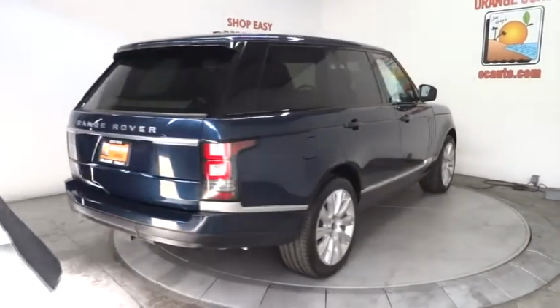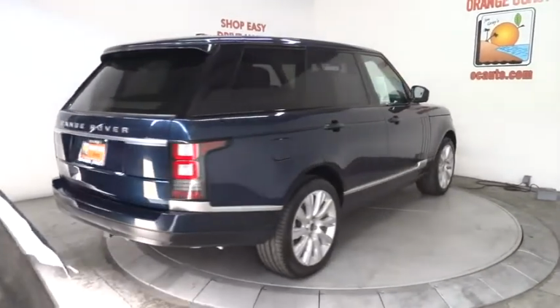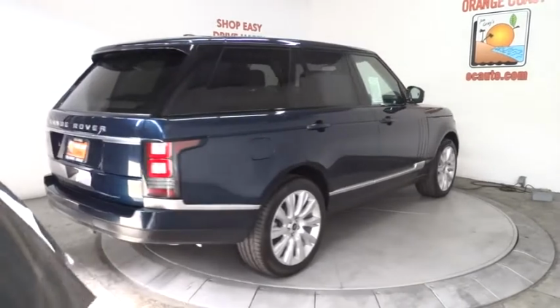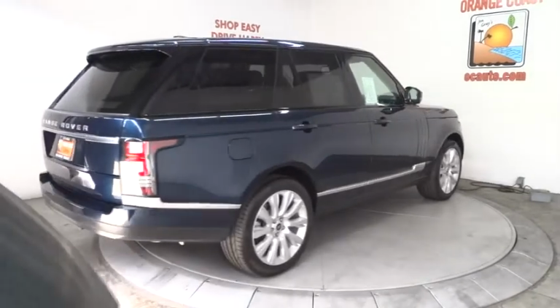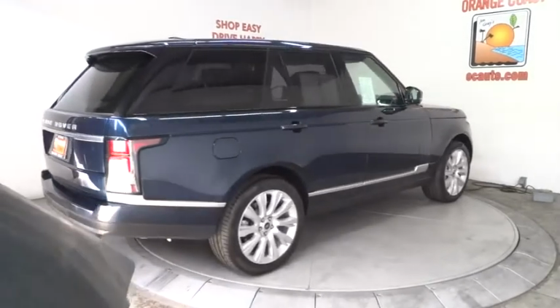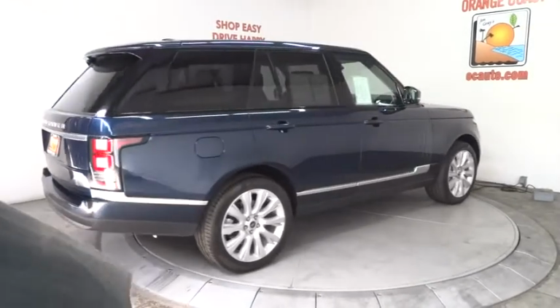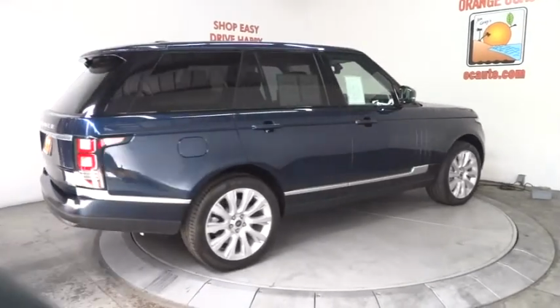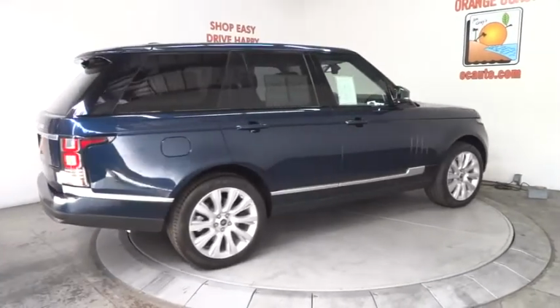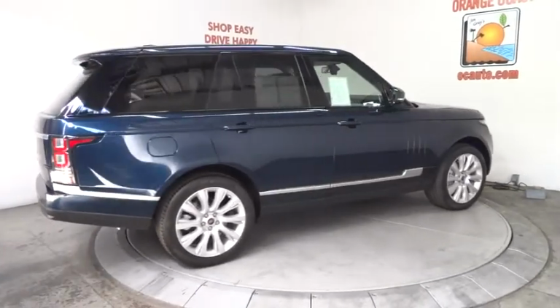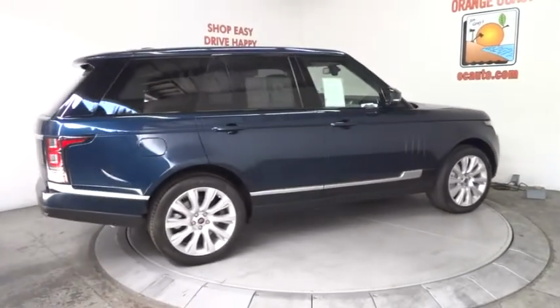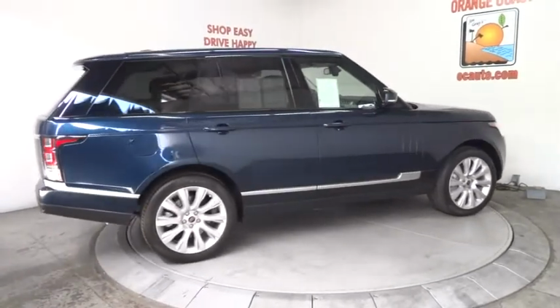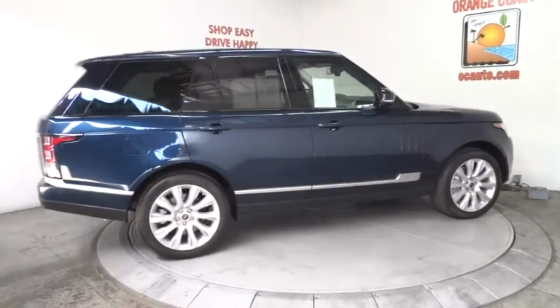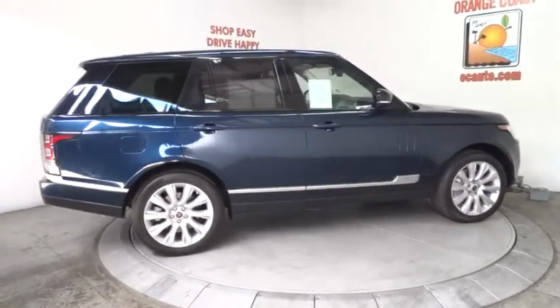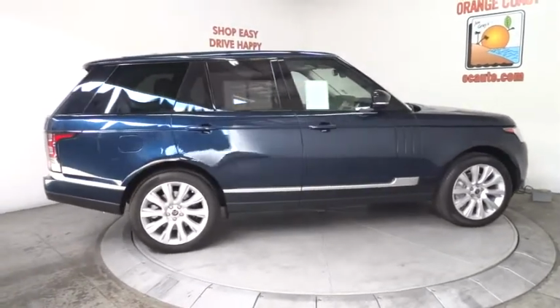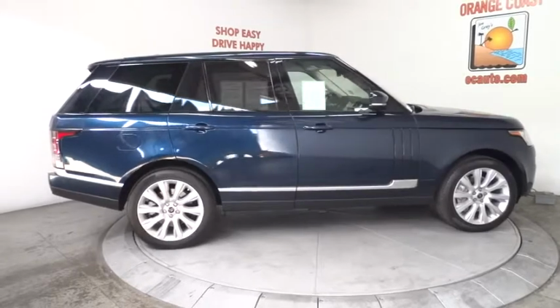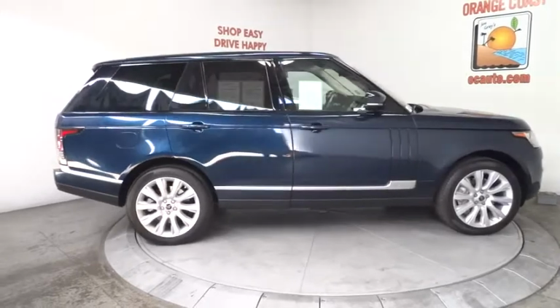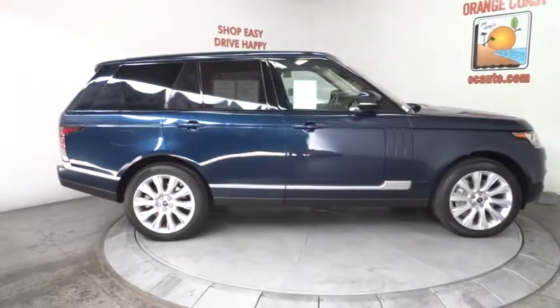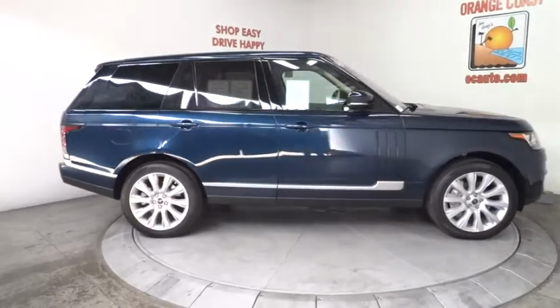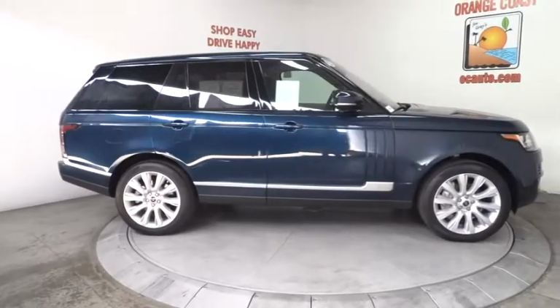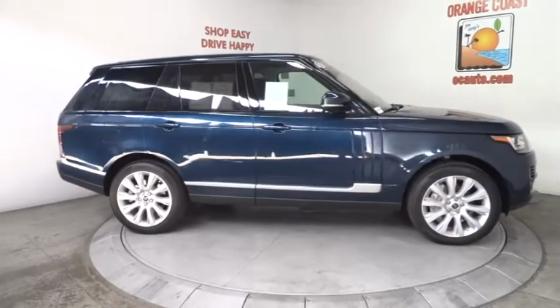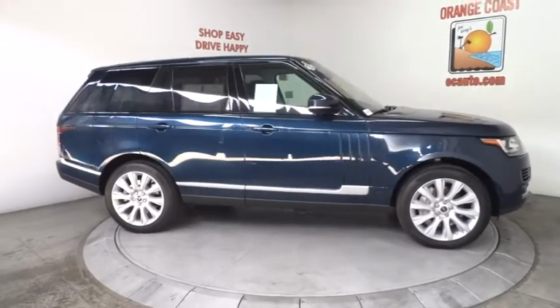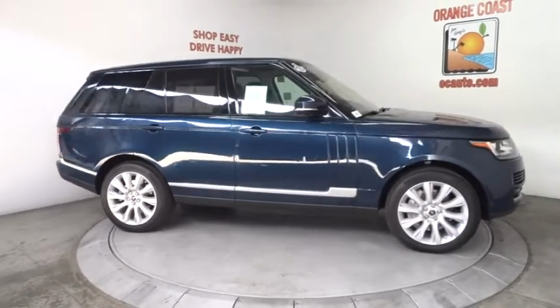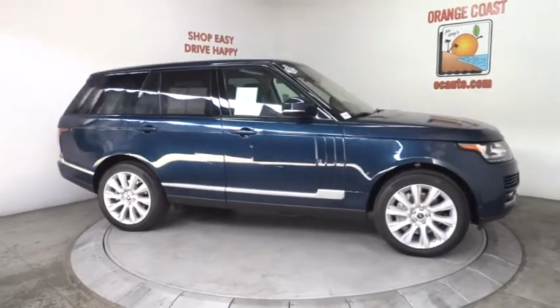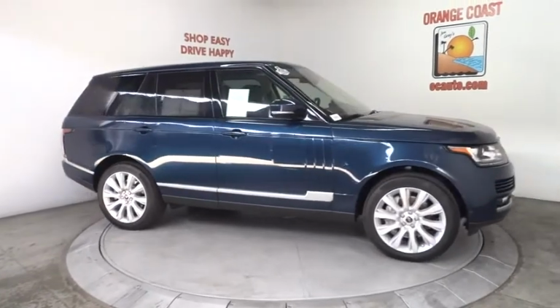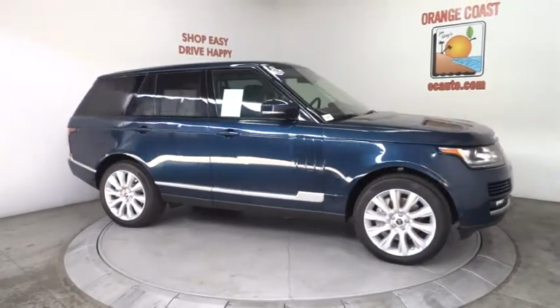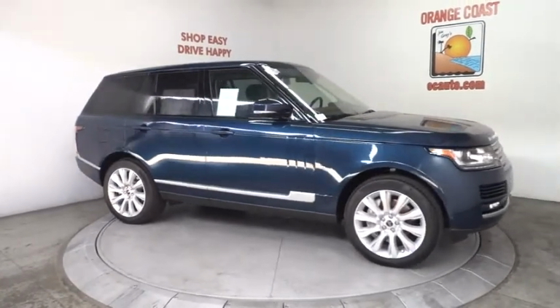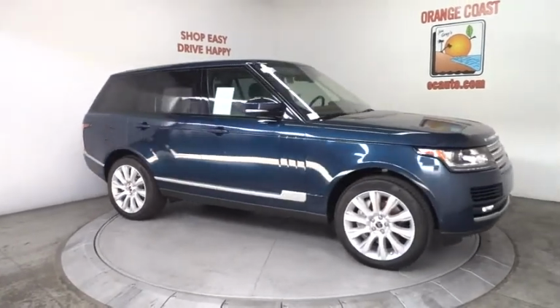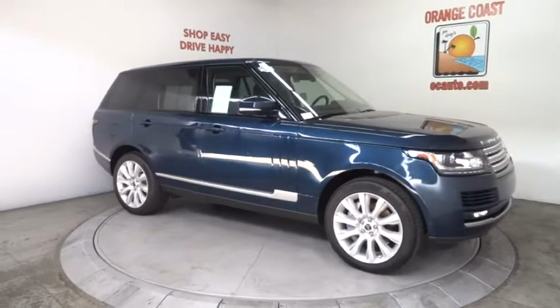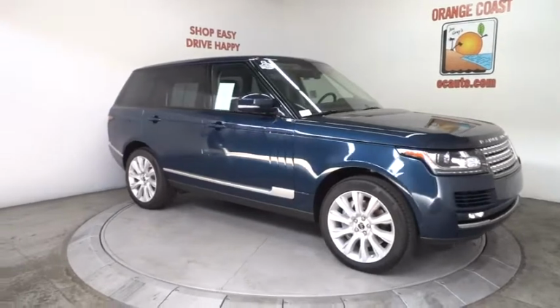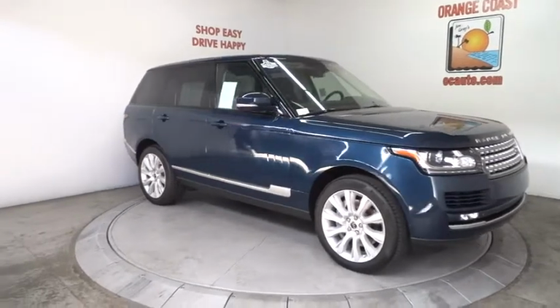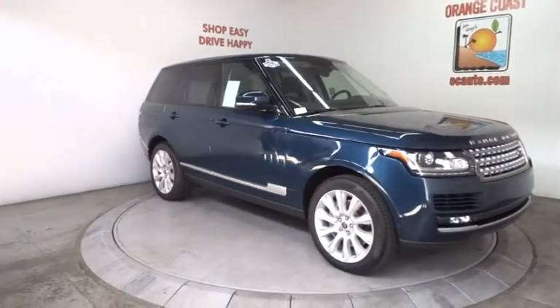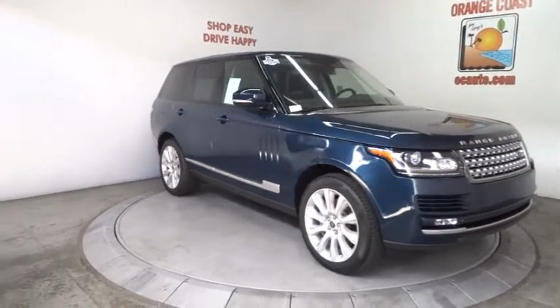Moonroof. Leather-wrapped steering wheel. Bluetooth. Driver airbag. Adjustable steering wheel. Power steering. Hard disk drive media storage. Auto dimming rear view mirror. PPO. Cruise control.